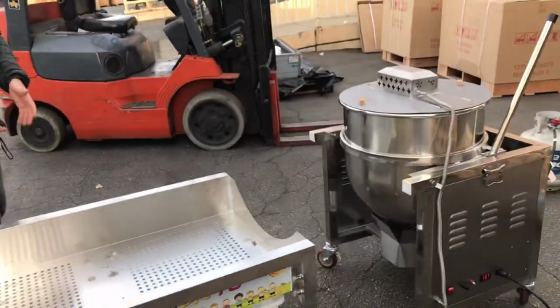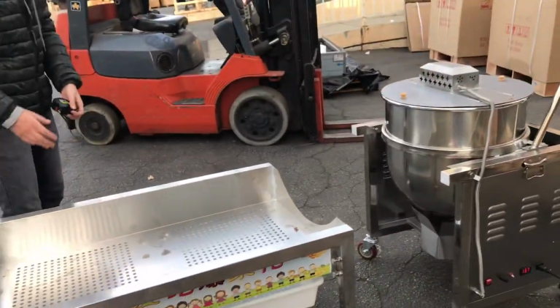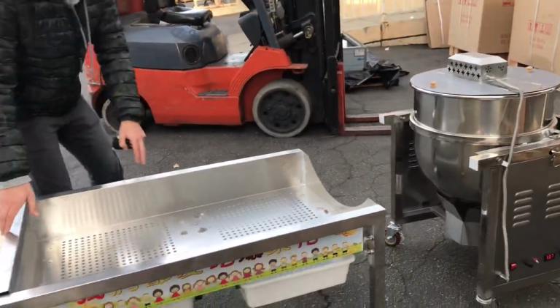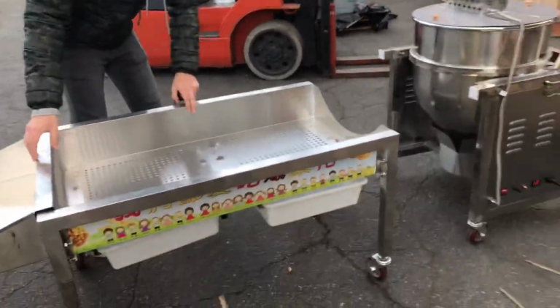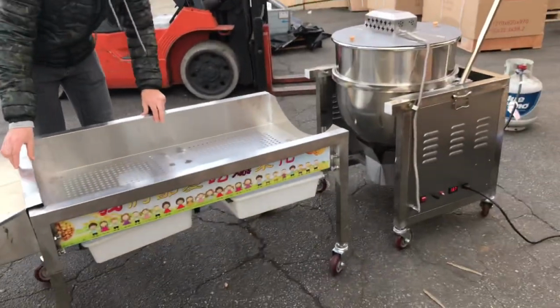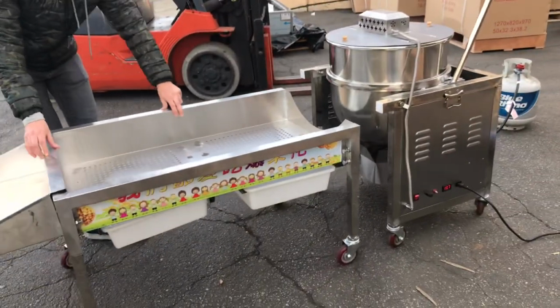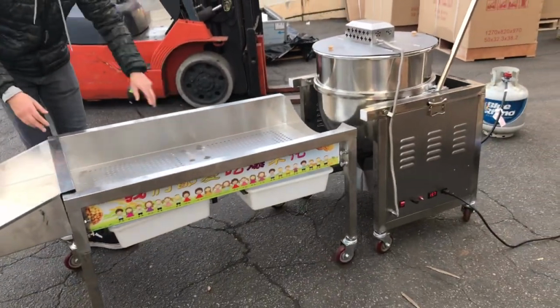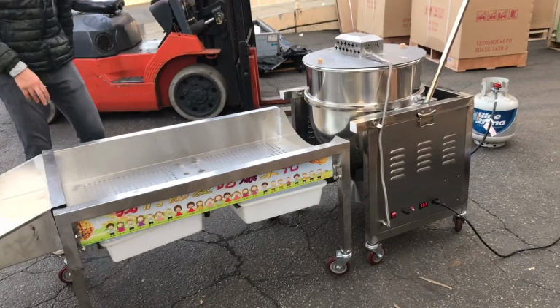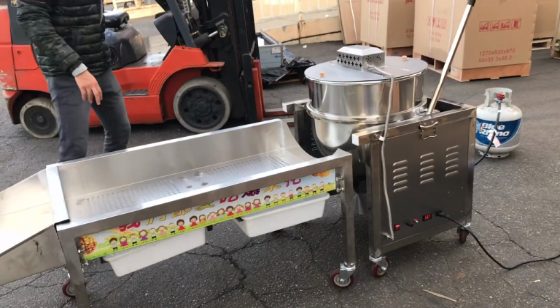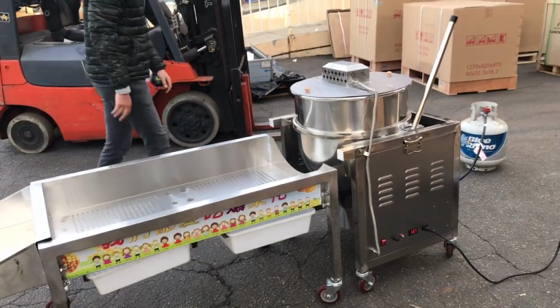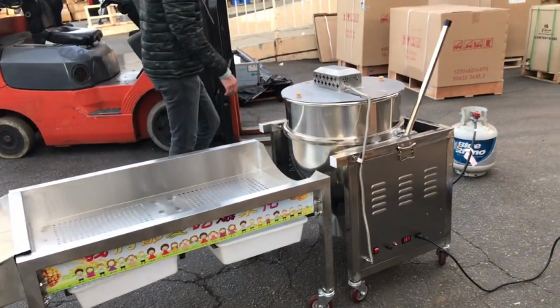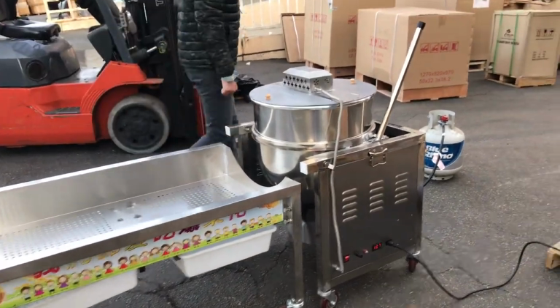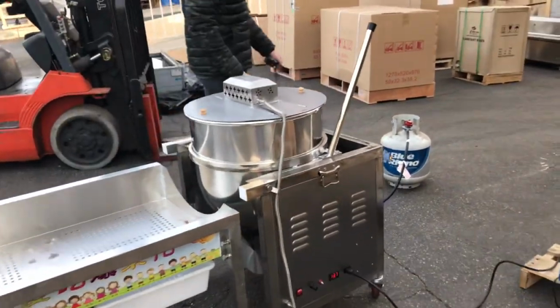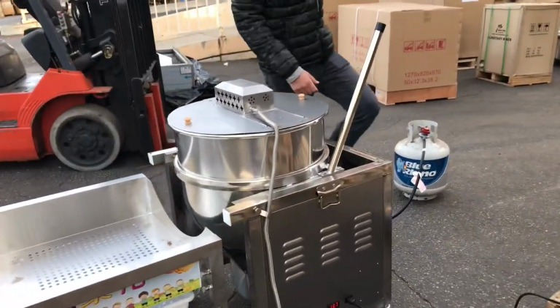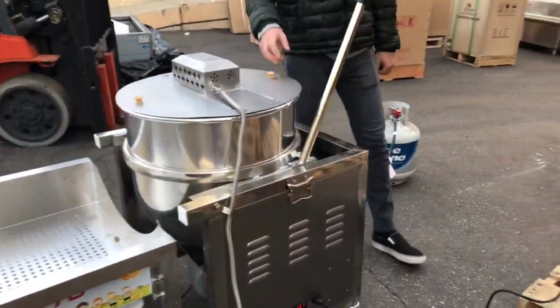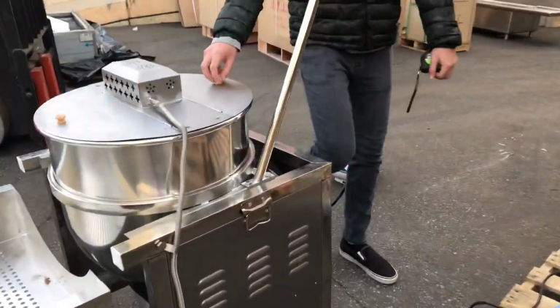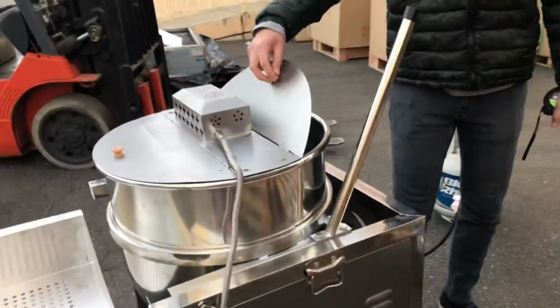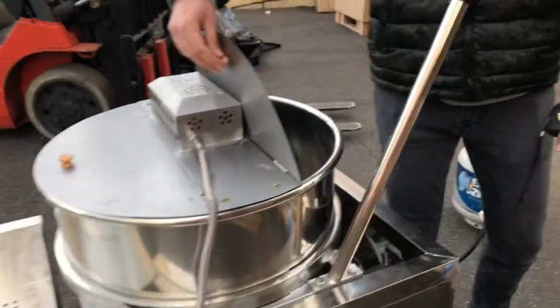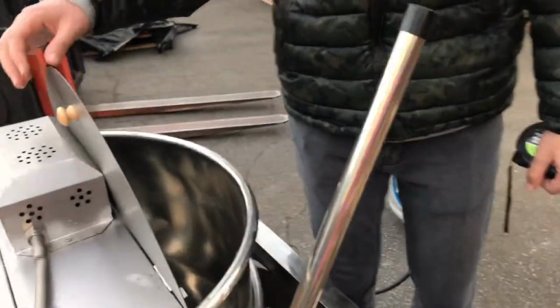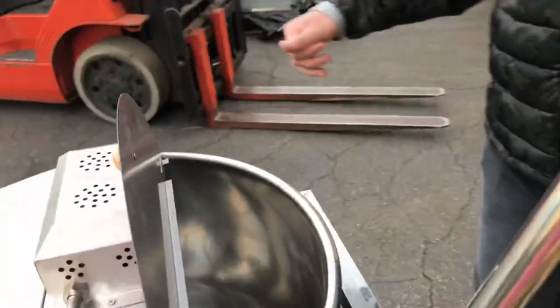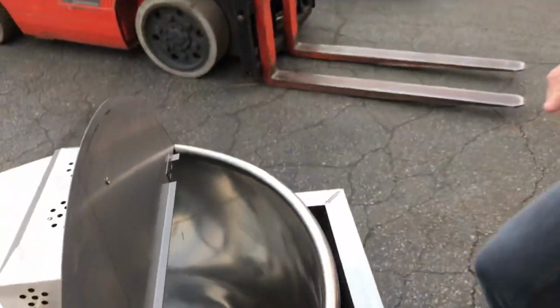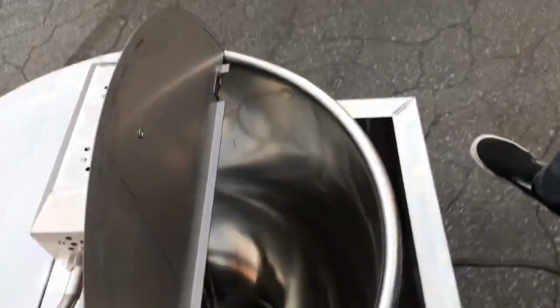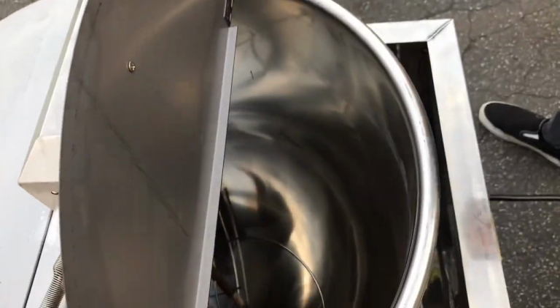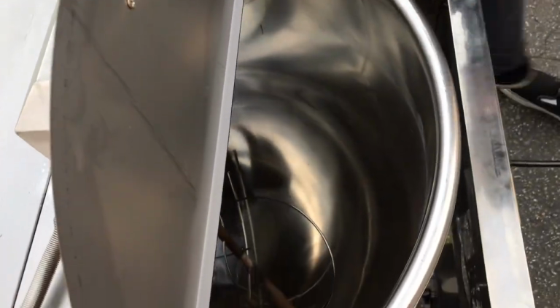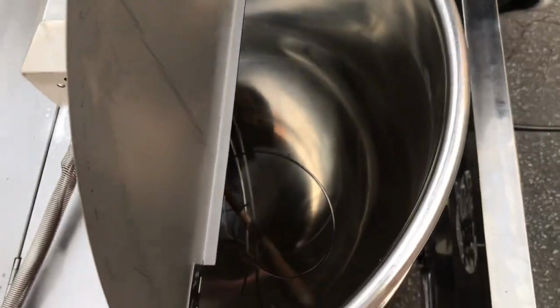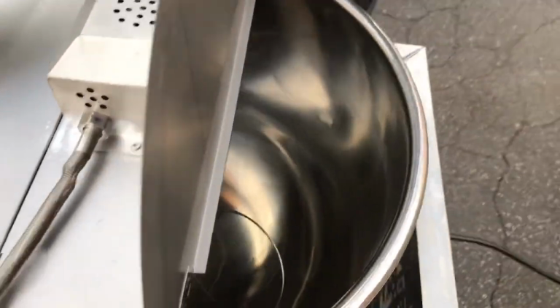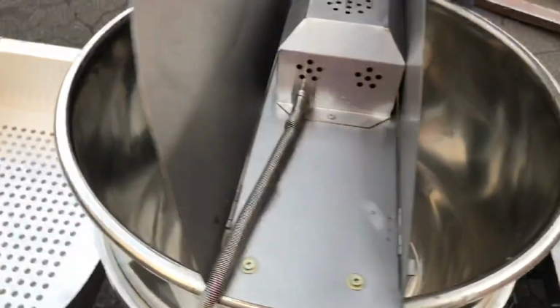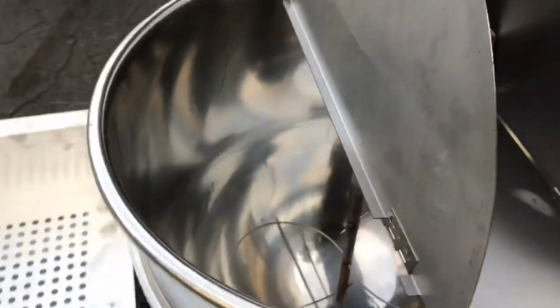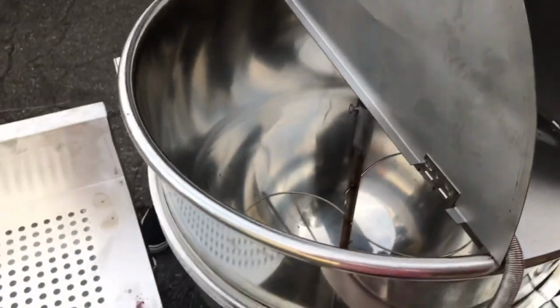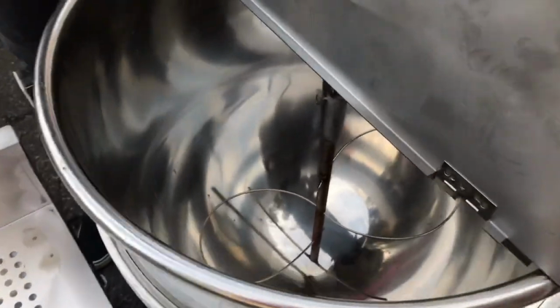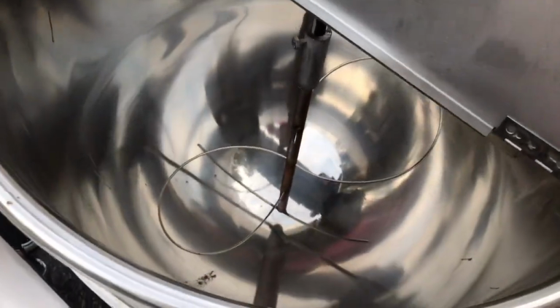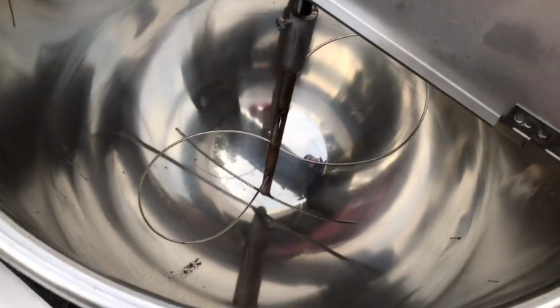It does have caster wheels on the bottom, as does the cooker machine, so you can move them around. These are for commercial use — you can use them anywhere you'd like, including outdoor use for carnivals and festivals. Inside right here is your cooker.